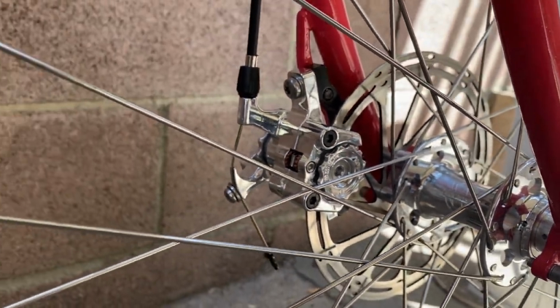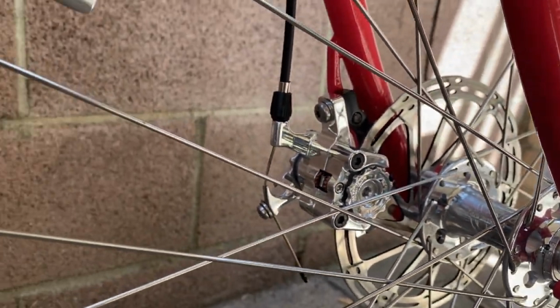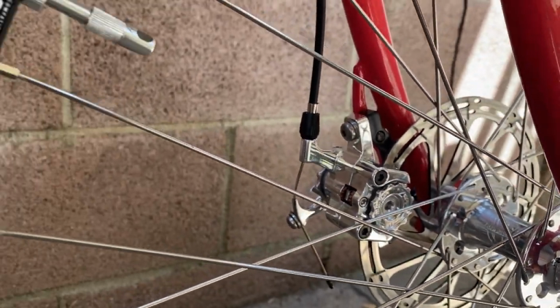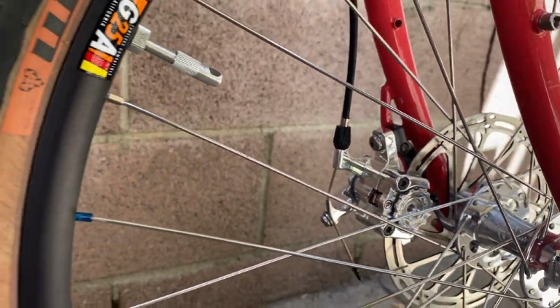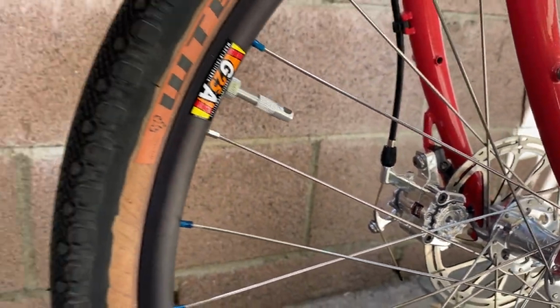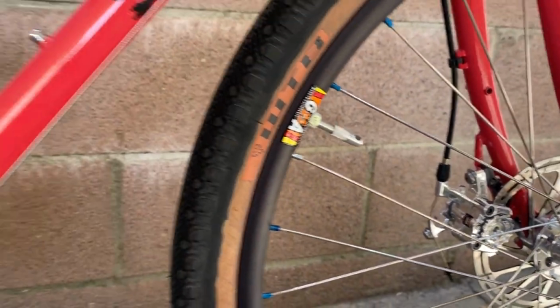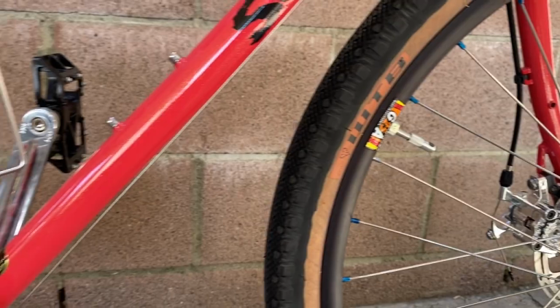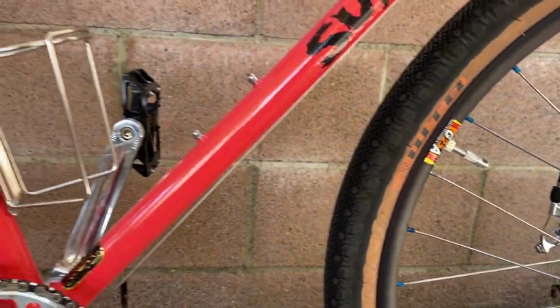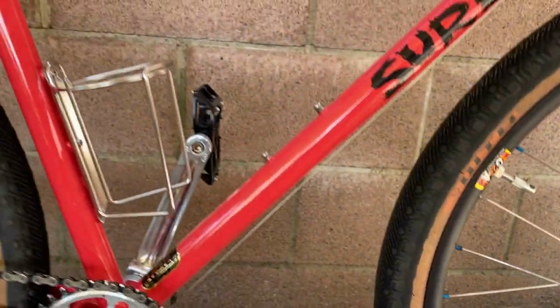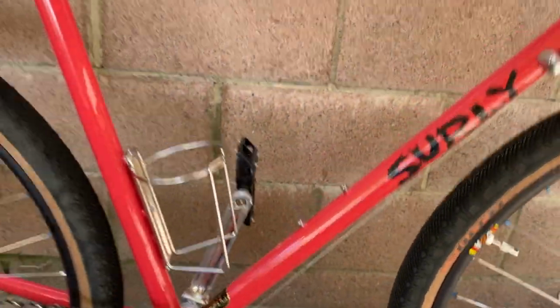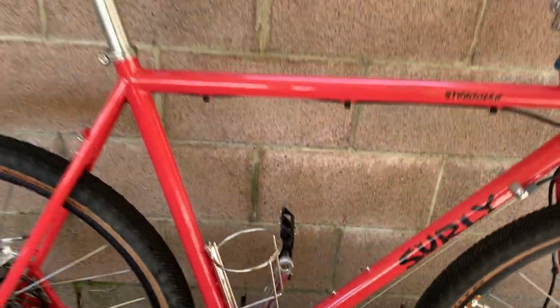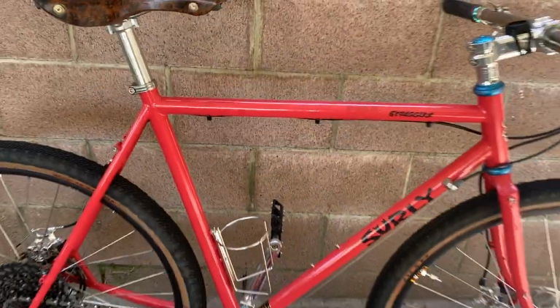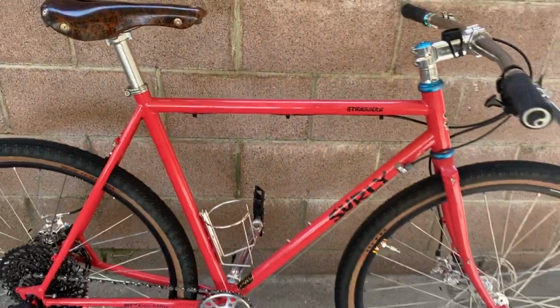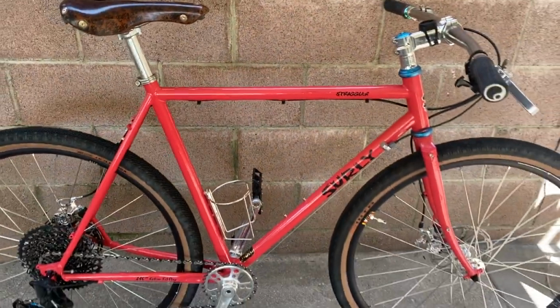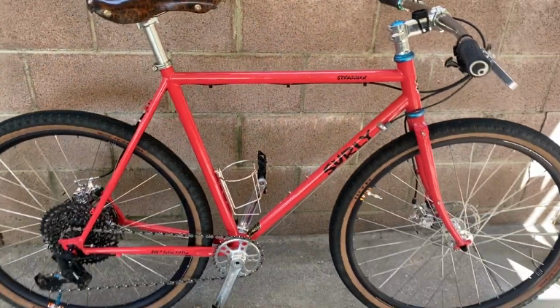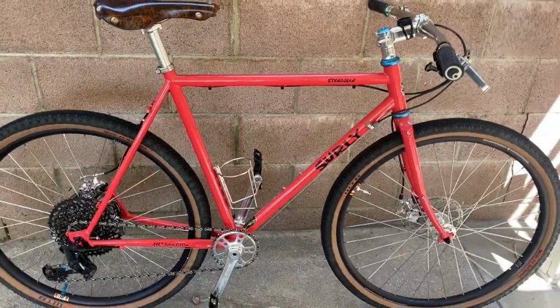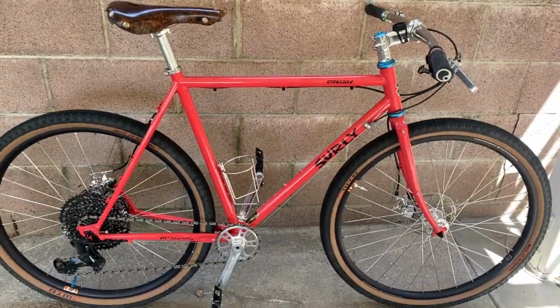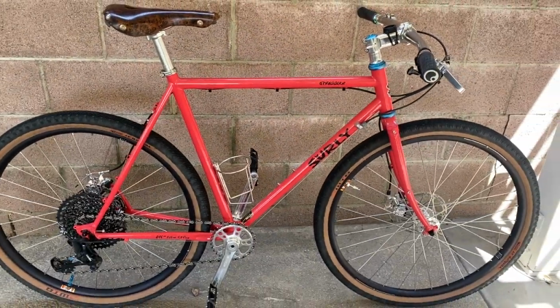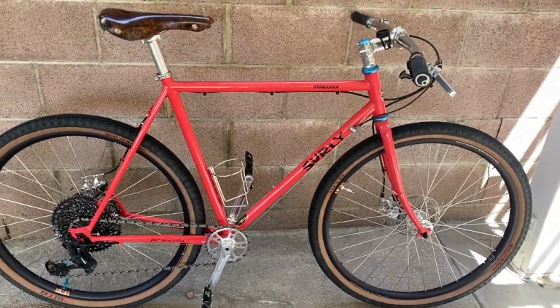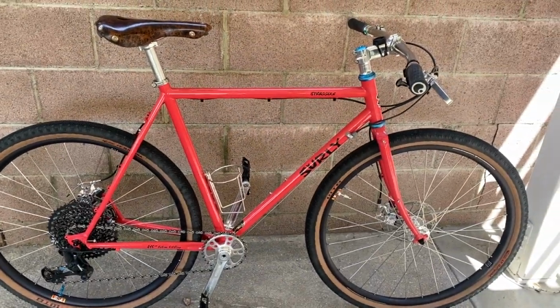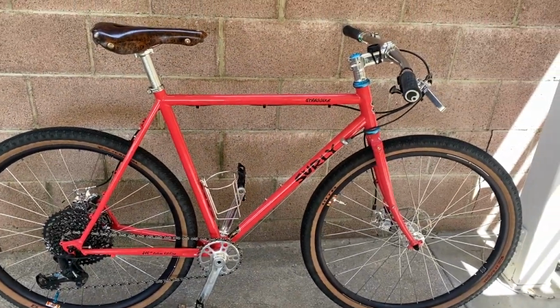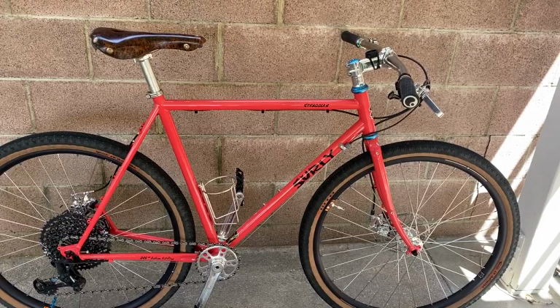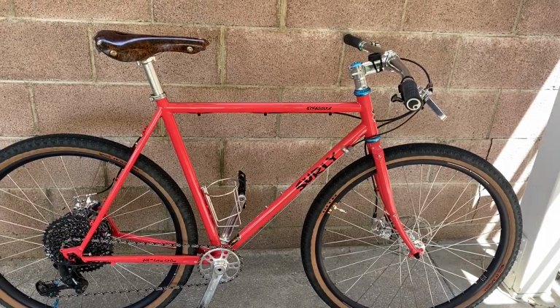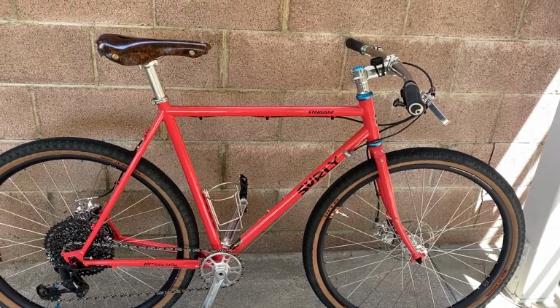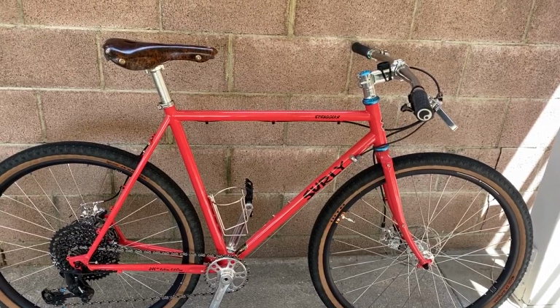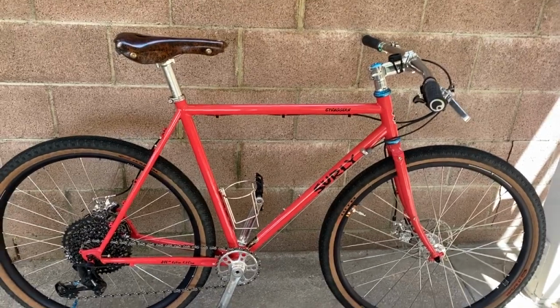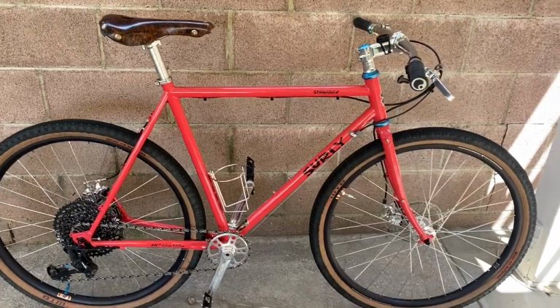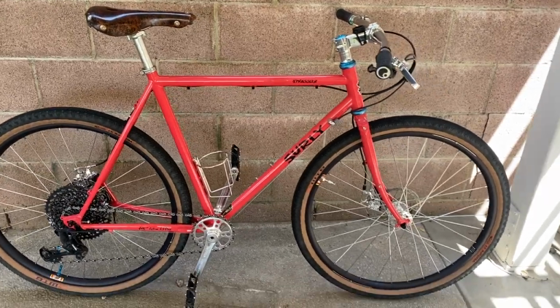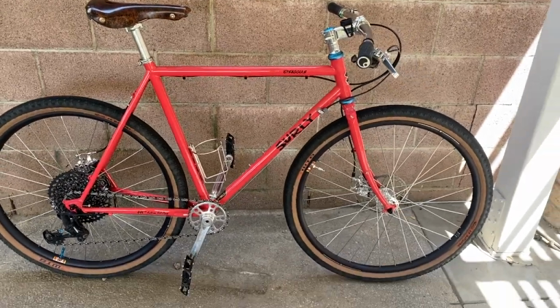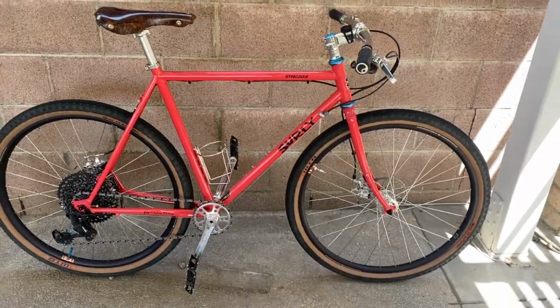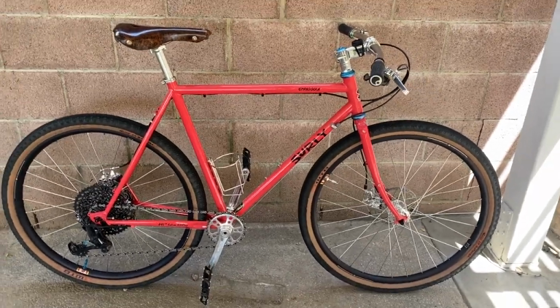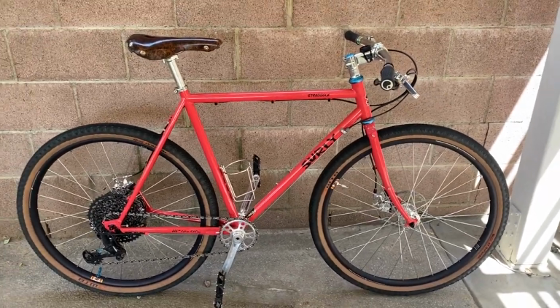Overall it's a really killer build and it rides really, really well. It's super fun doing the flat bar setup.